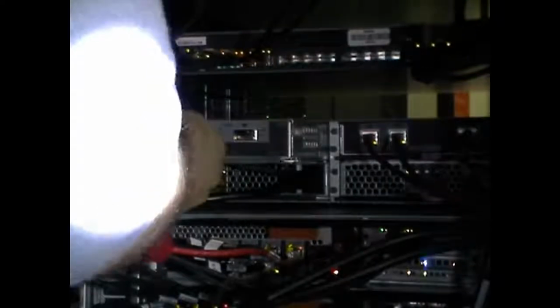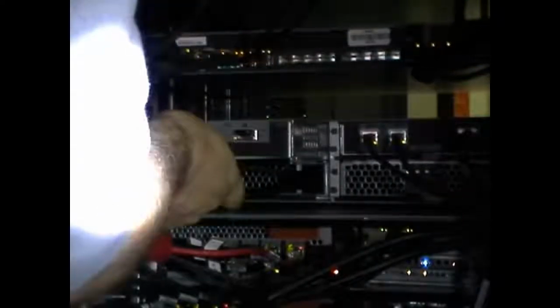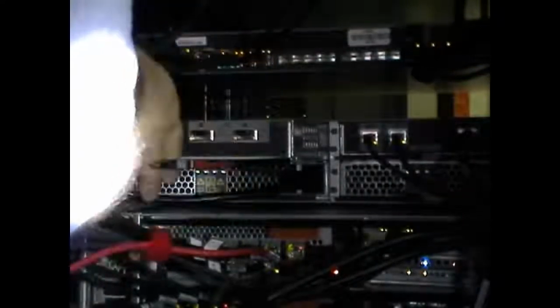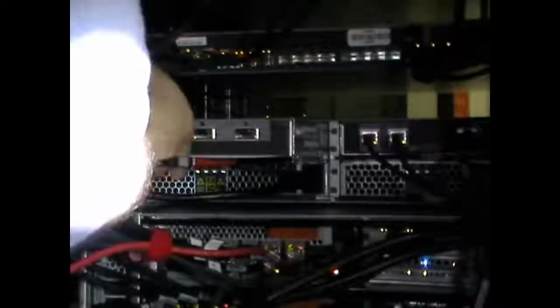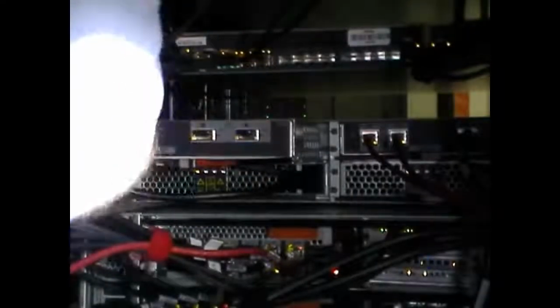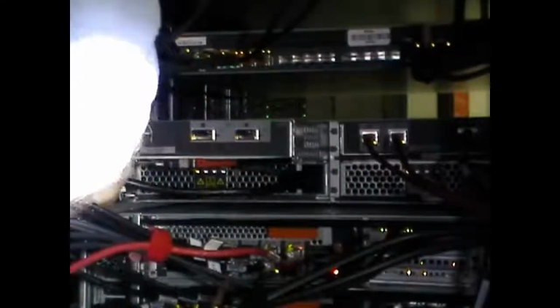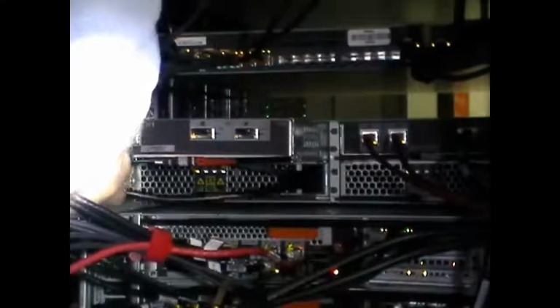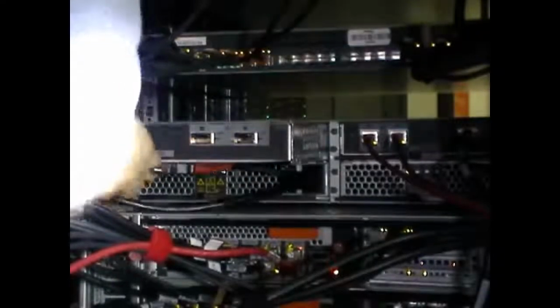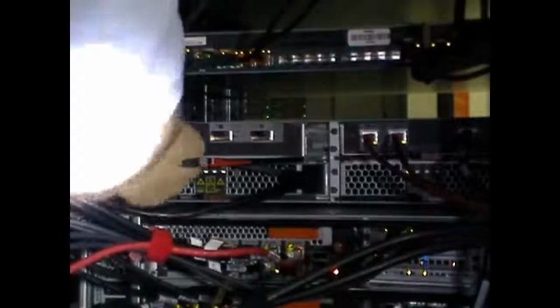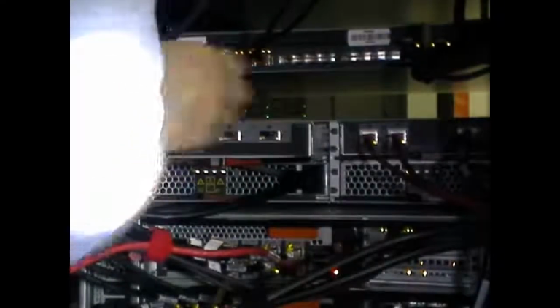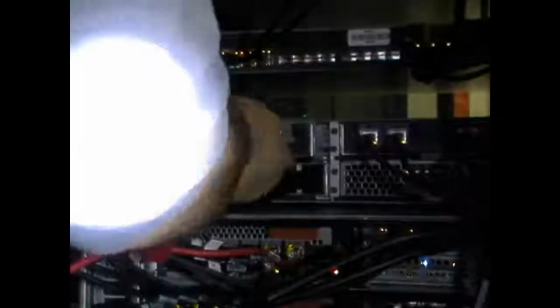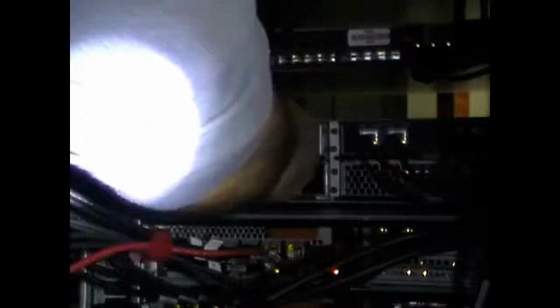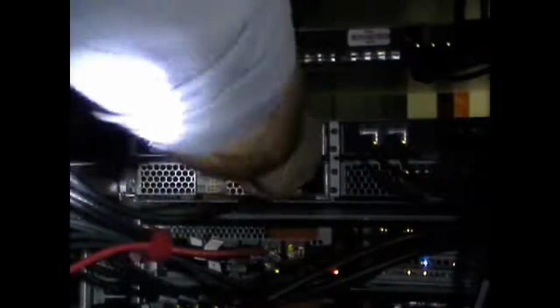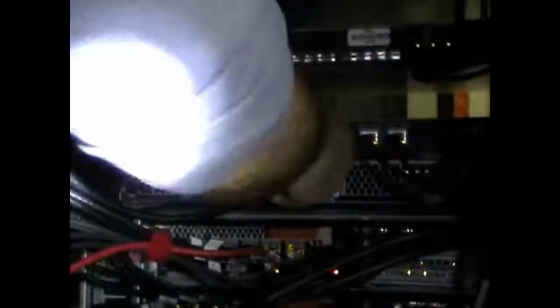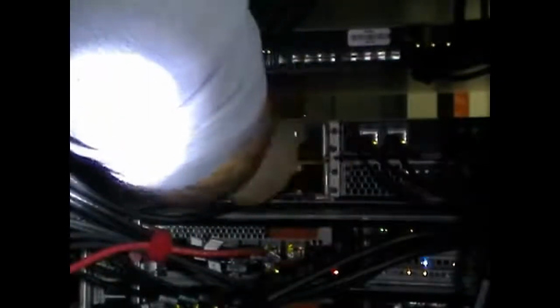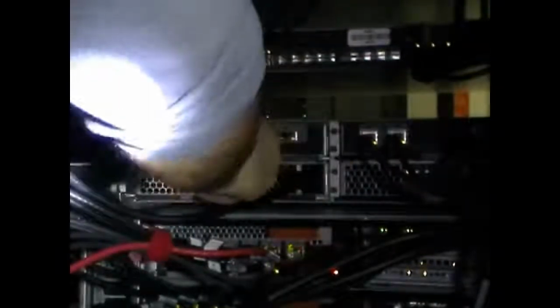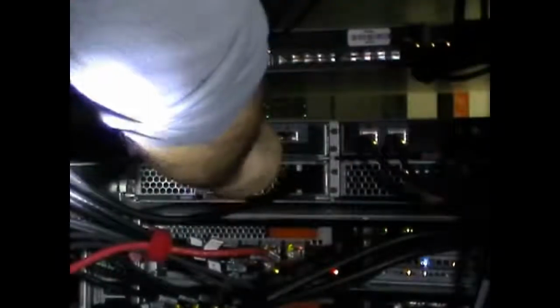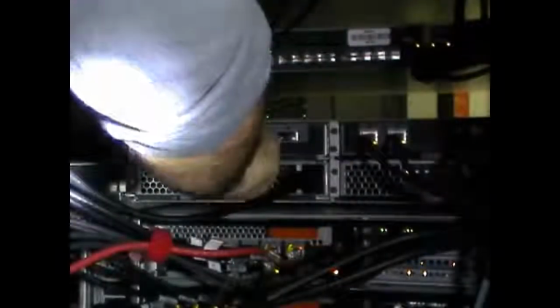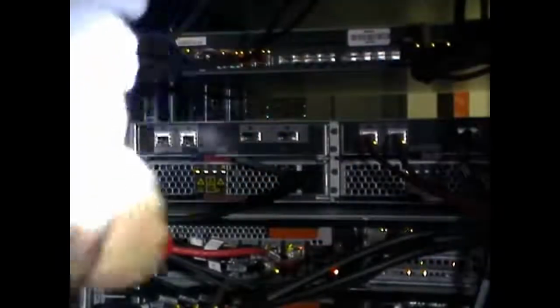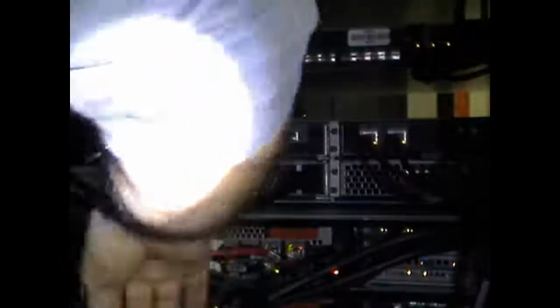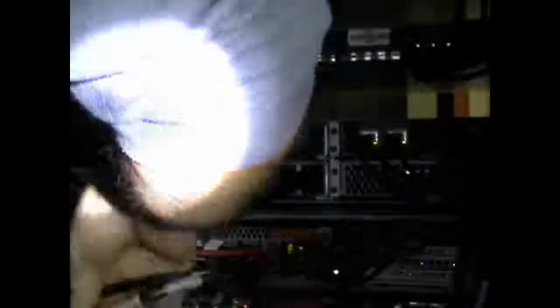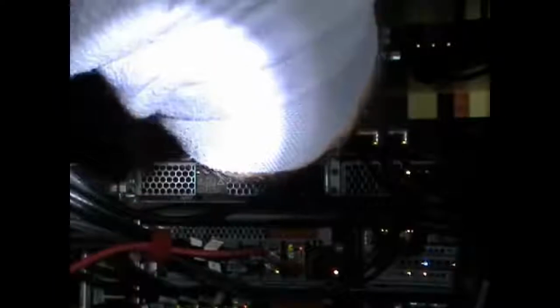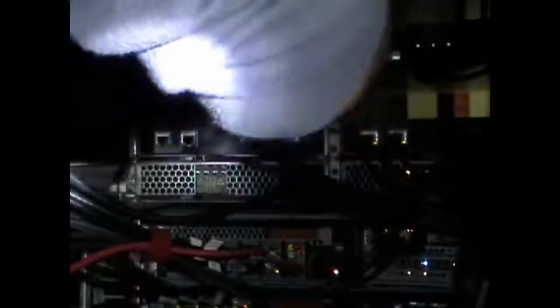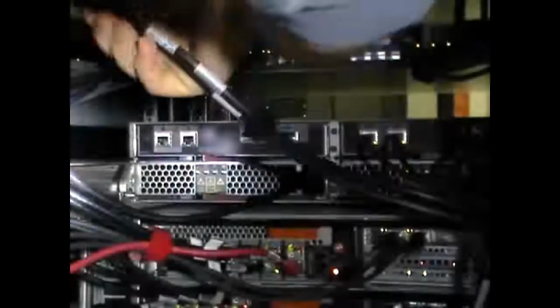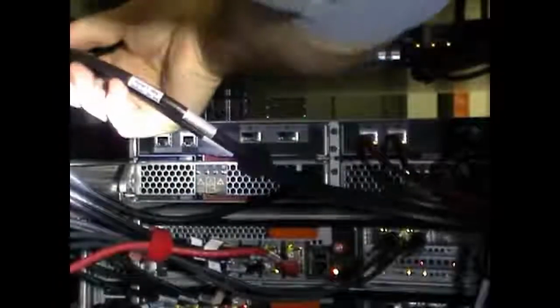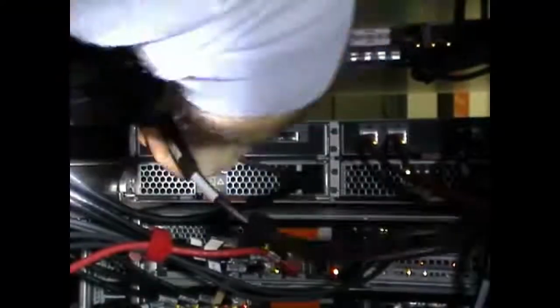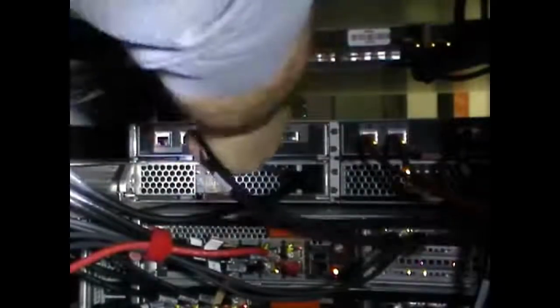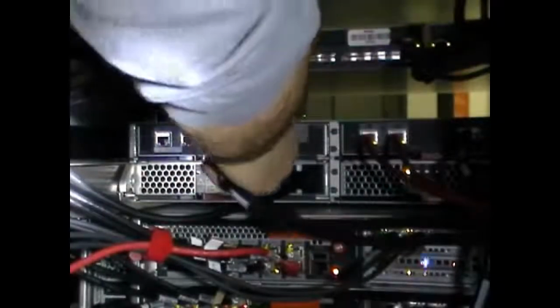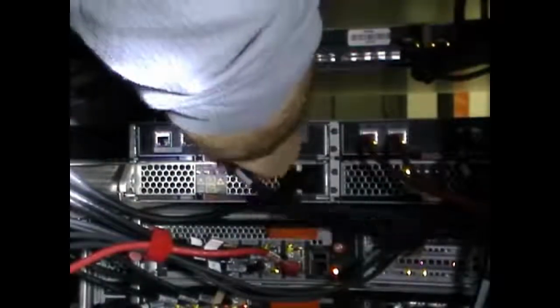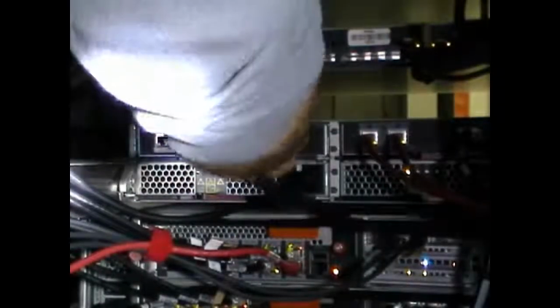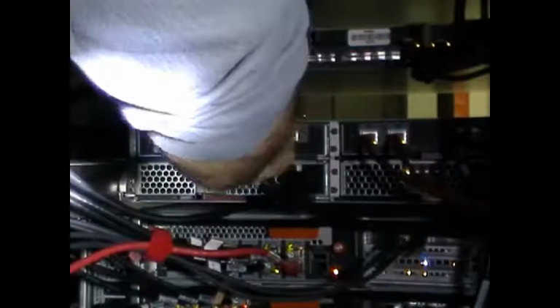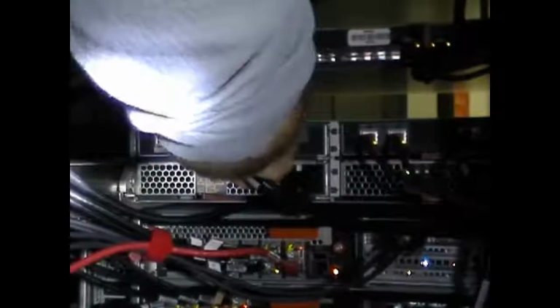Insert the new shelf module and ensure it is fully seated. Reattach the SAS cables and ensure they are seated properly and click into place.